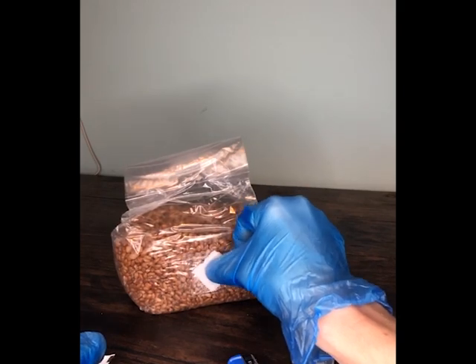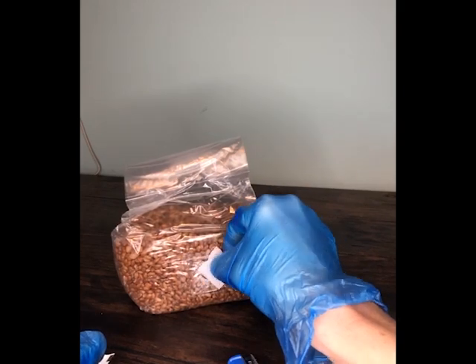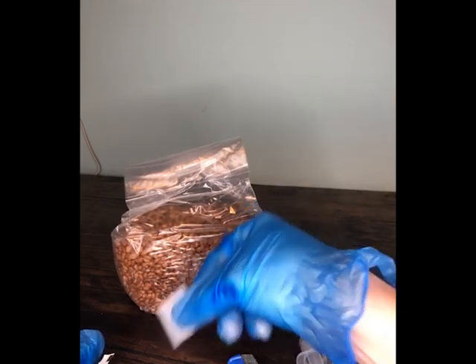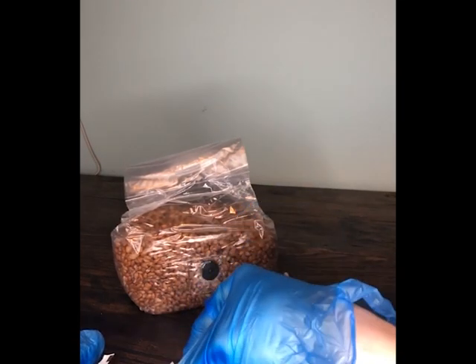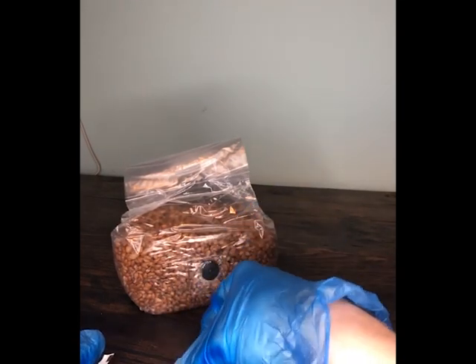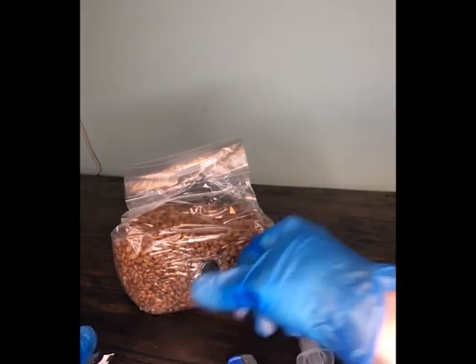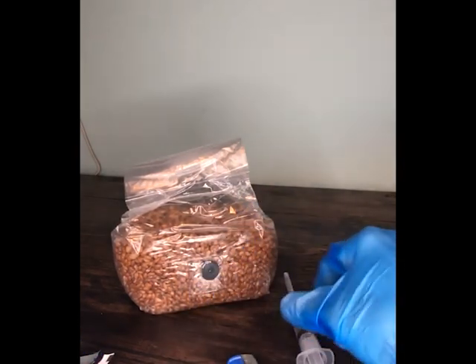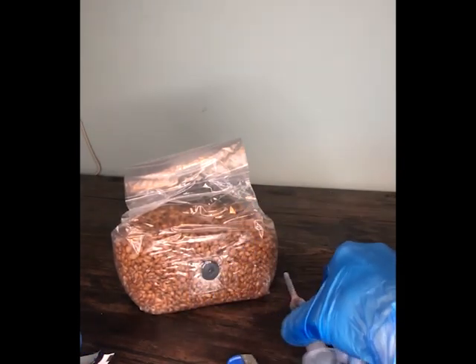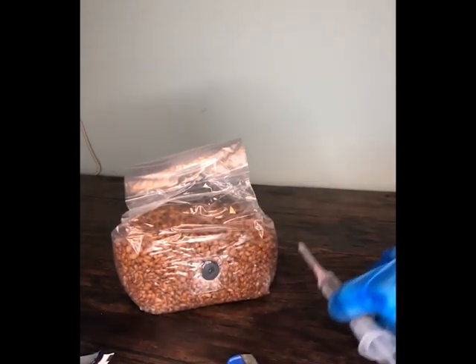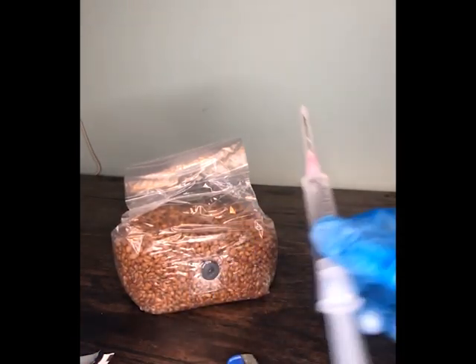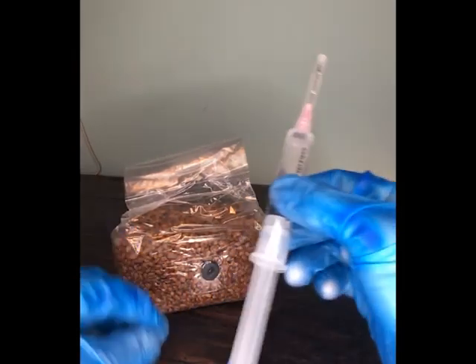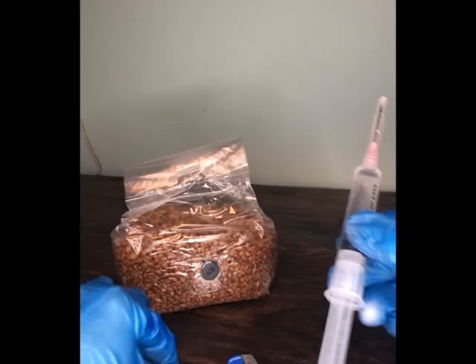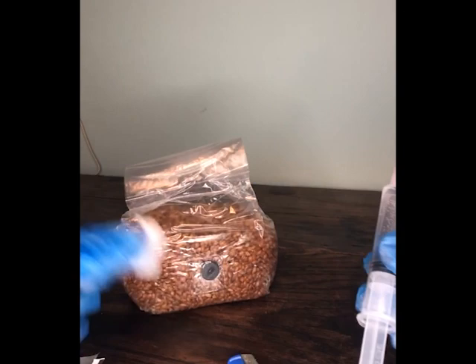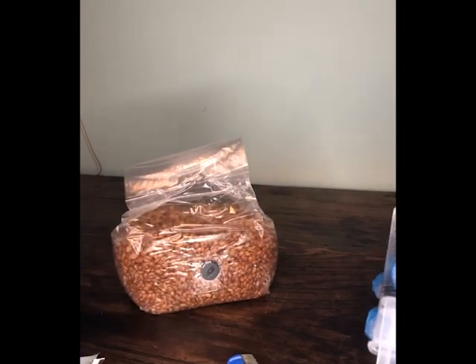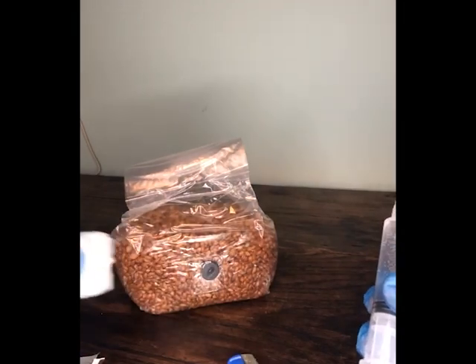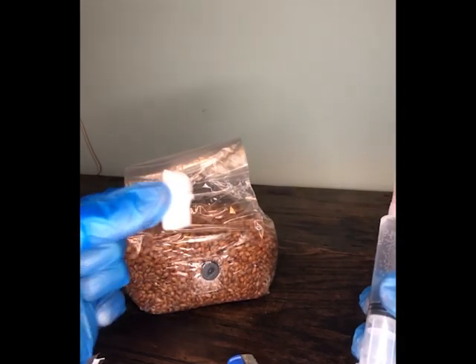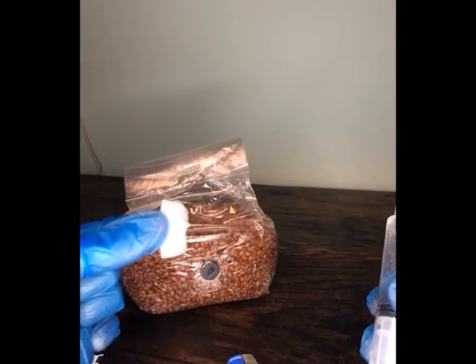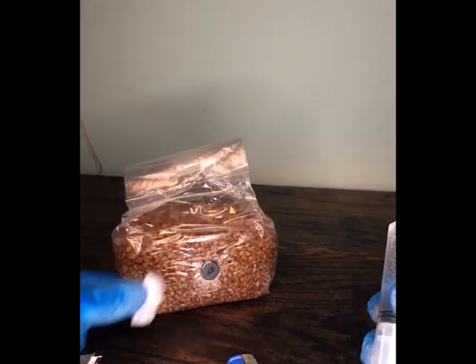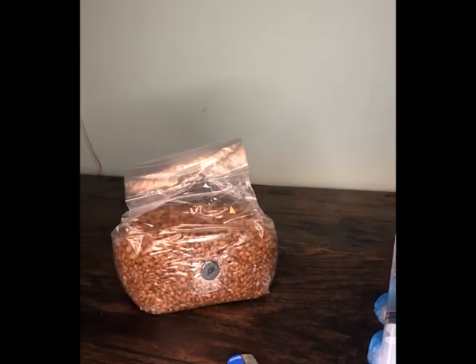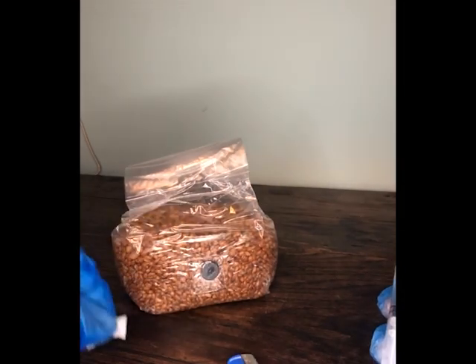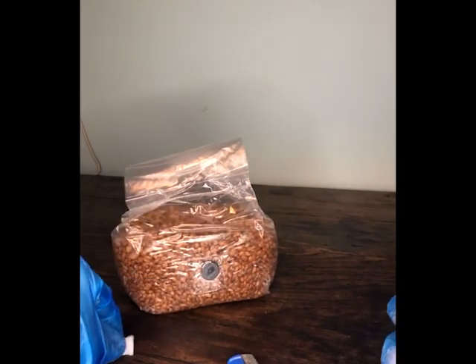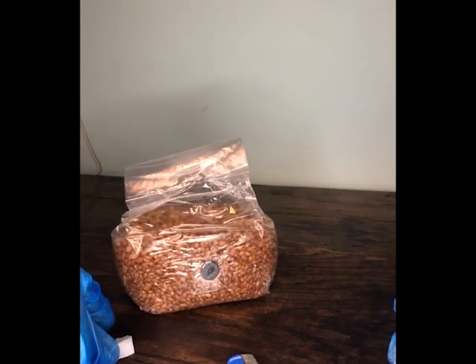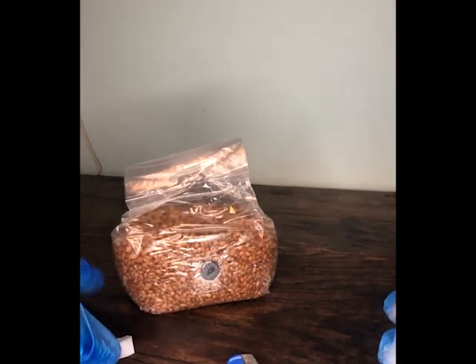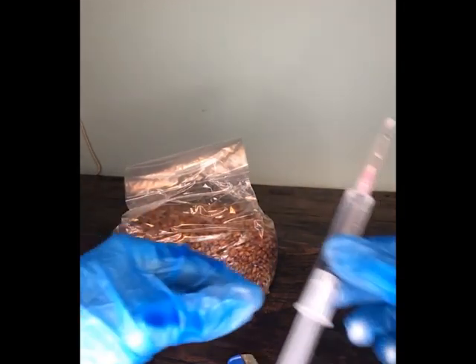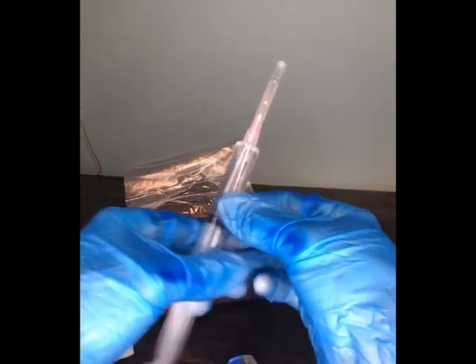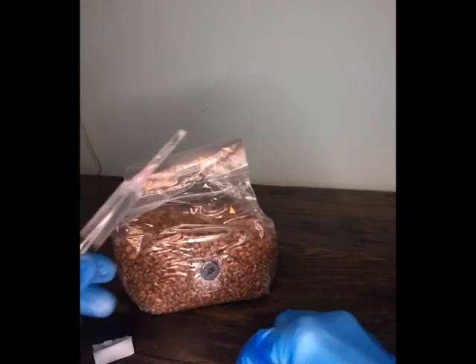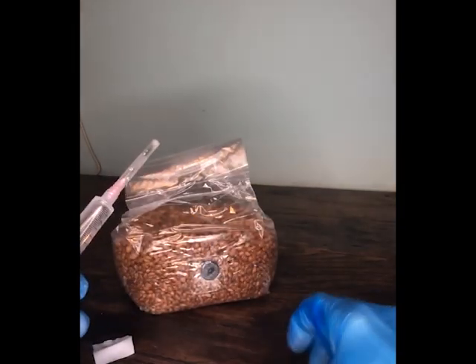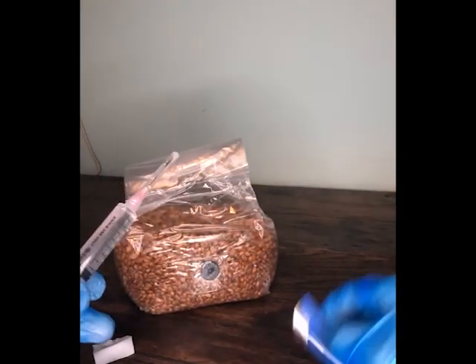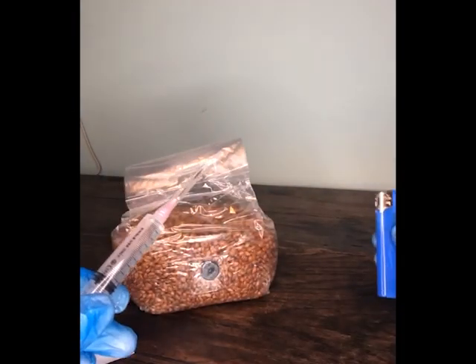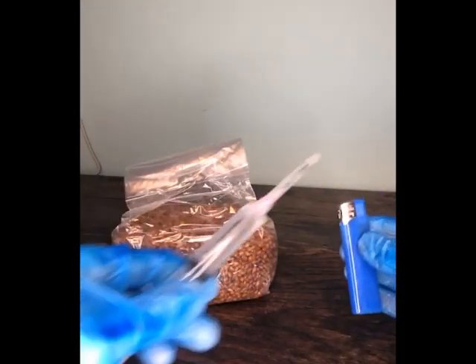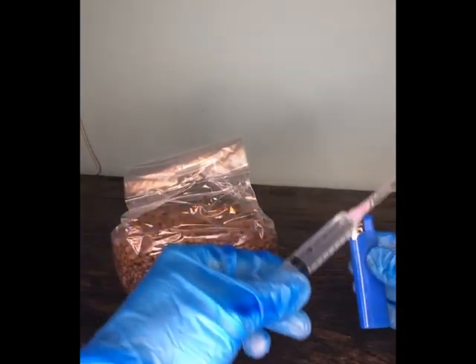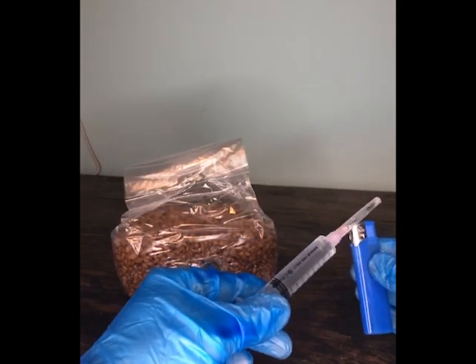One important thing to really remember here is the alcohol swab is highly flammable, so make sure that you keep it well away from the naked flame while you're flame sterilizing the needle.